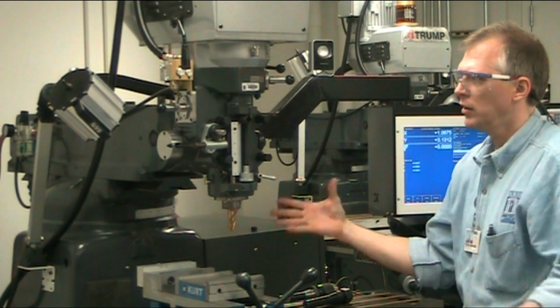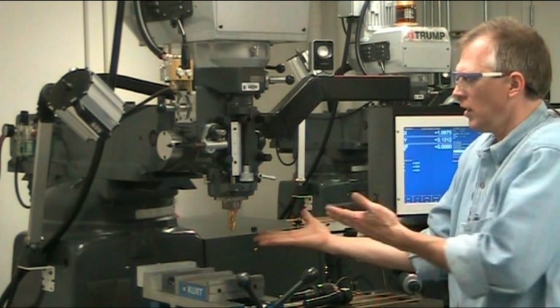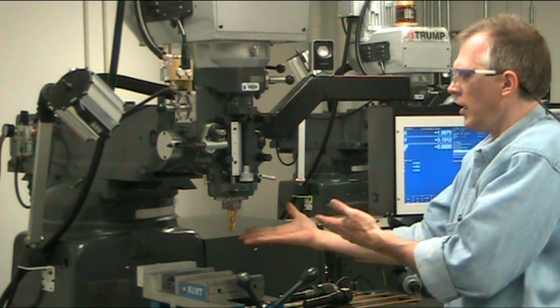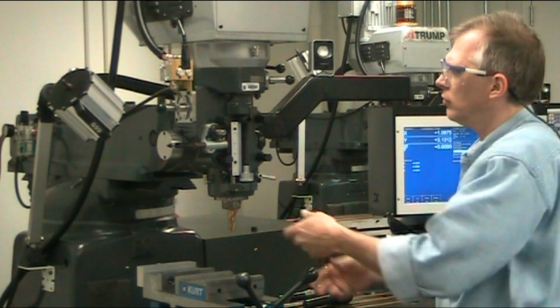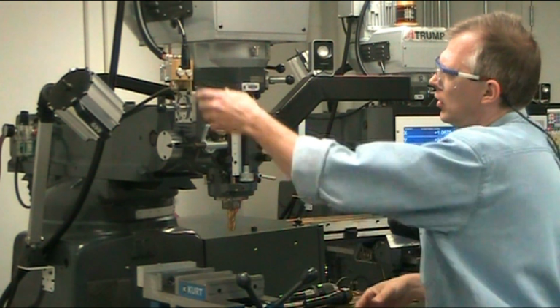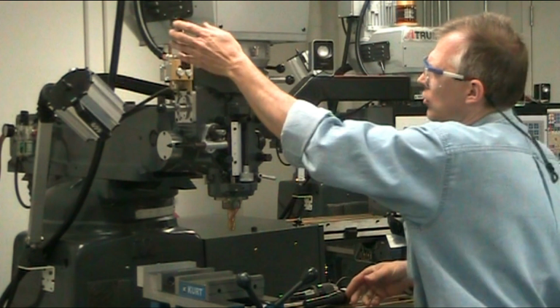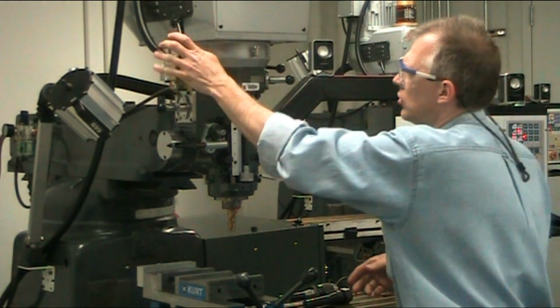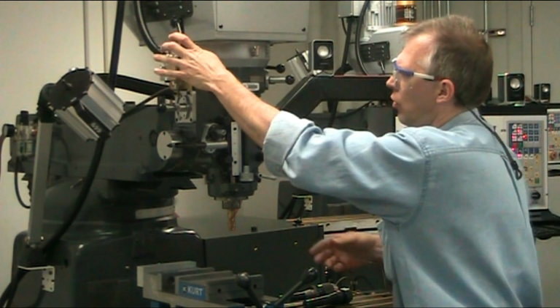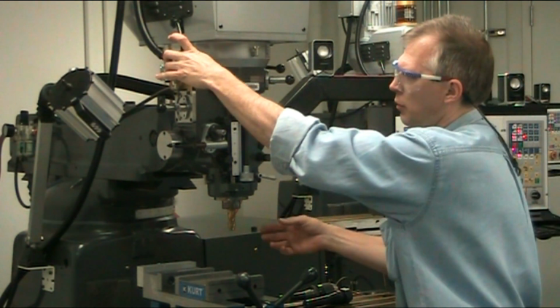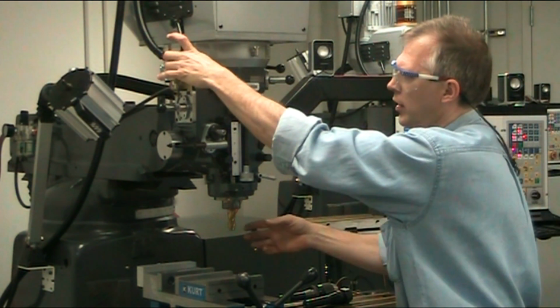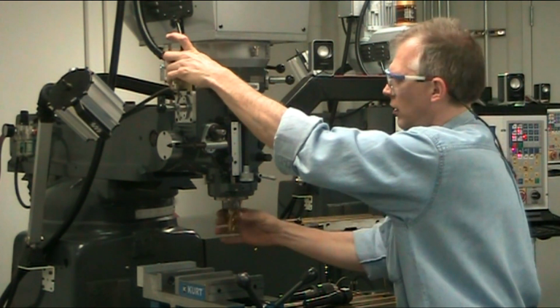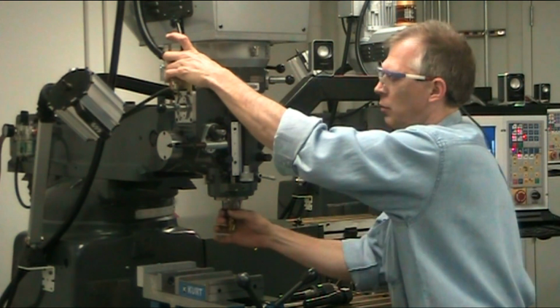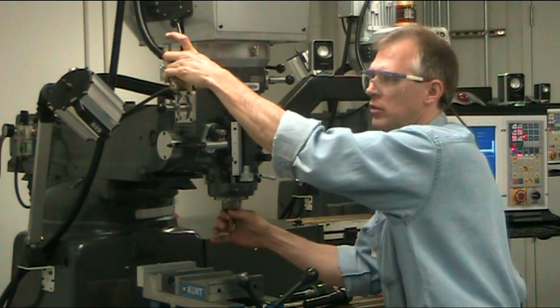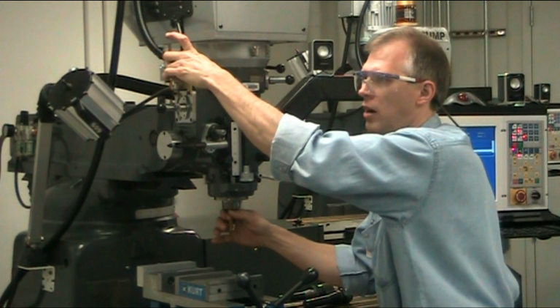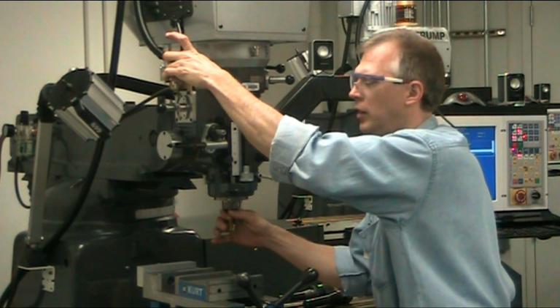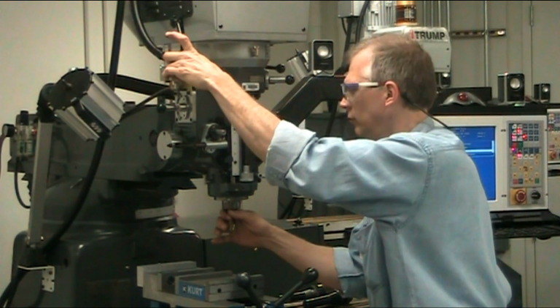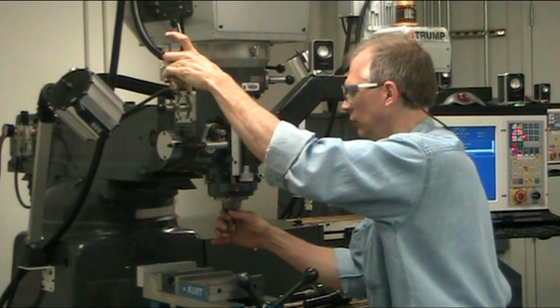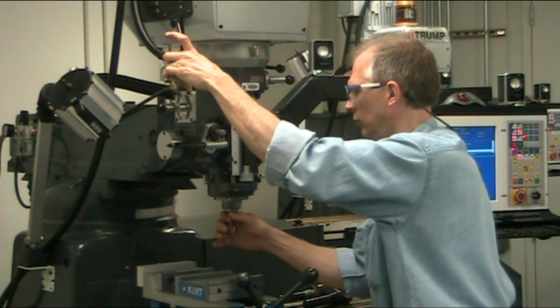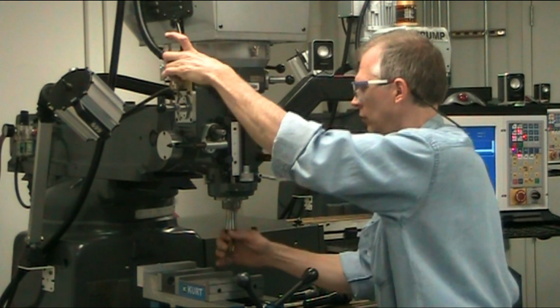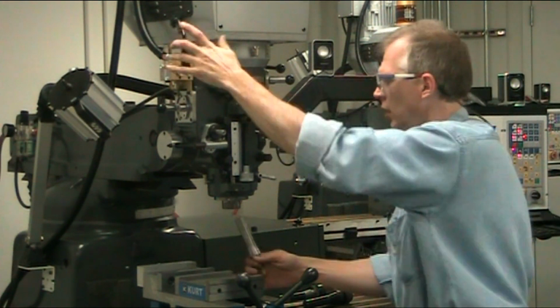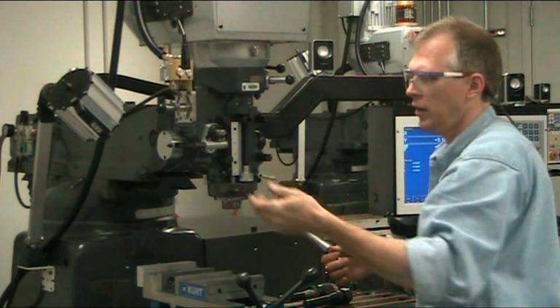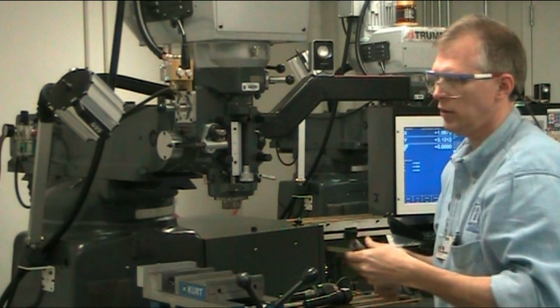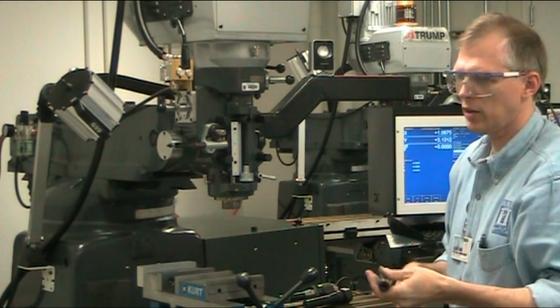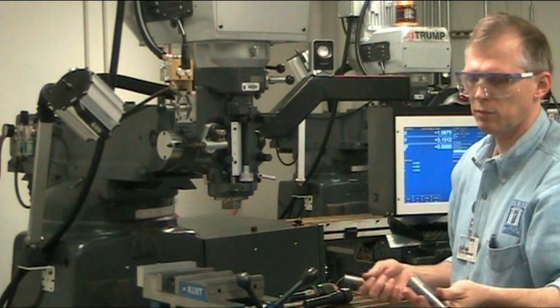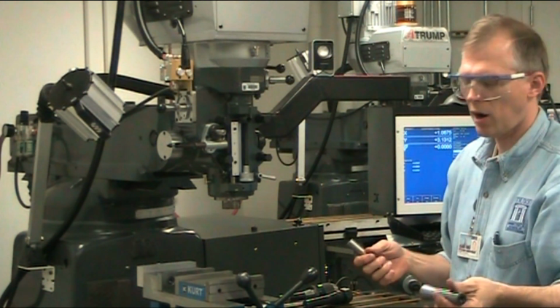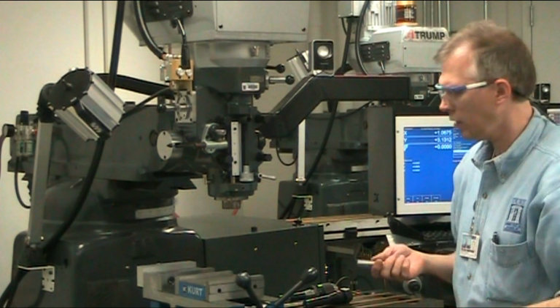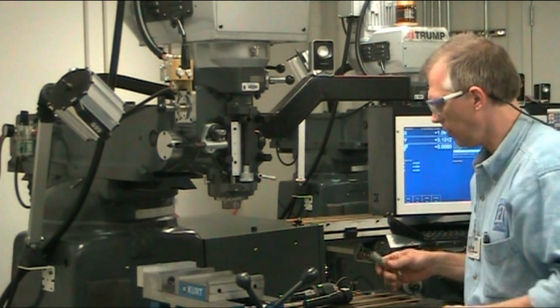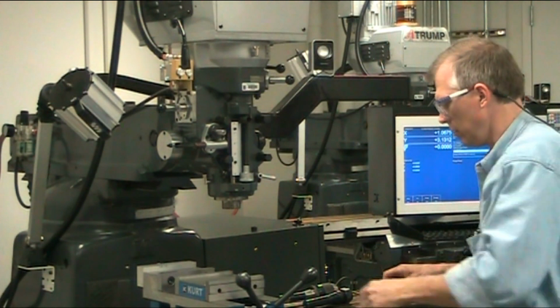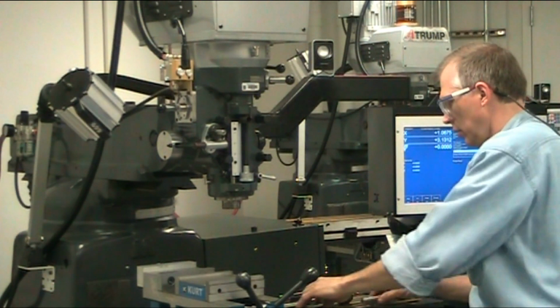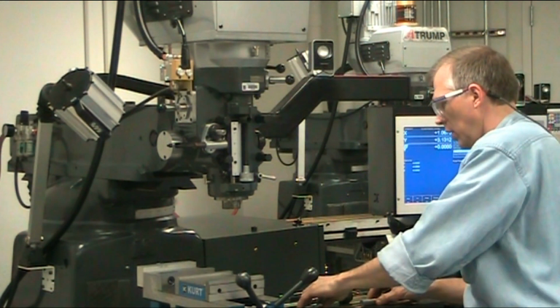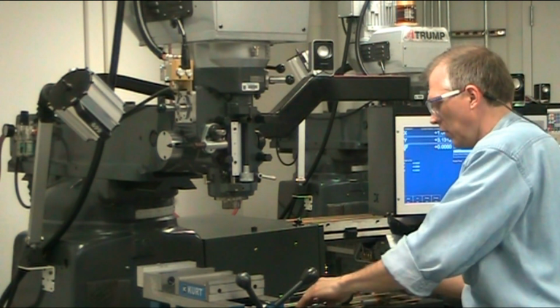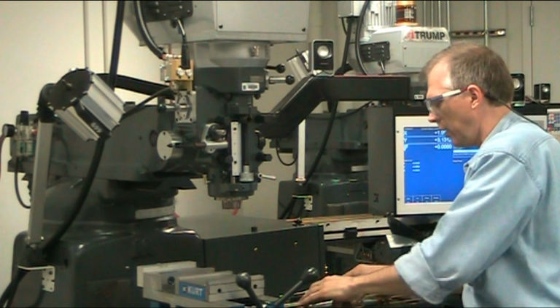To take that out, you just hold the brake, press the out button, and it ejects your collet and your end mill out.